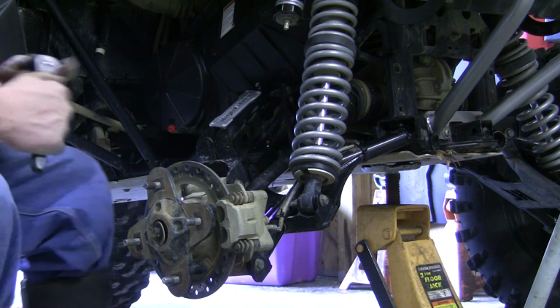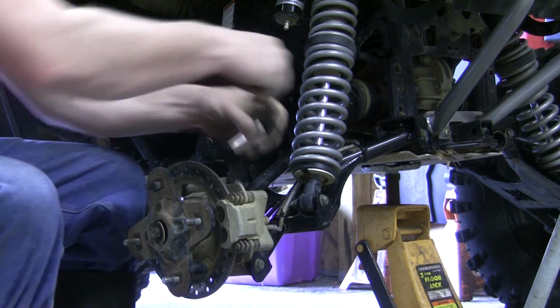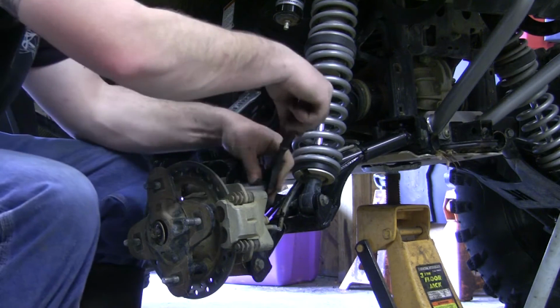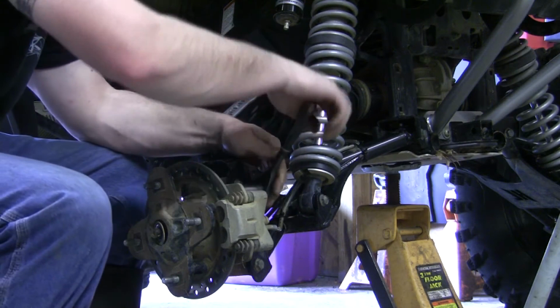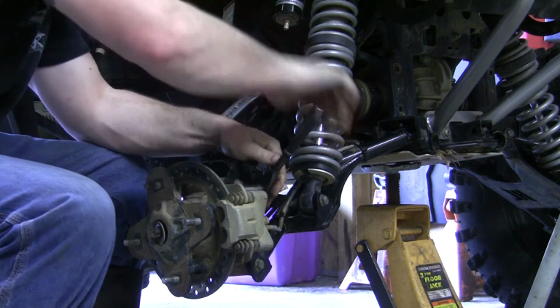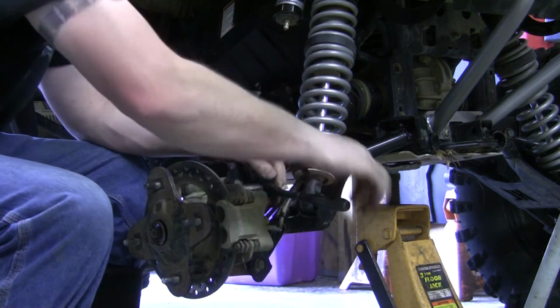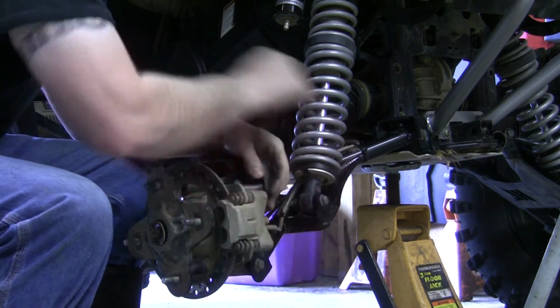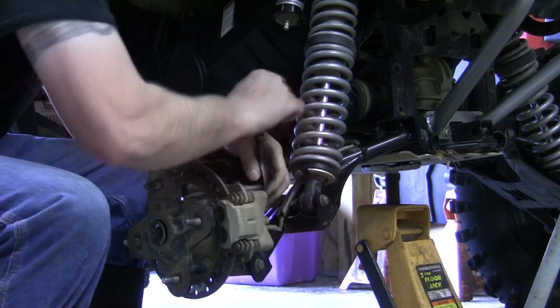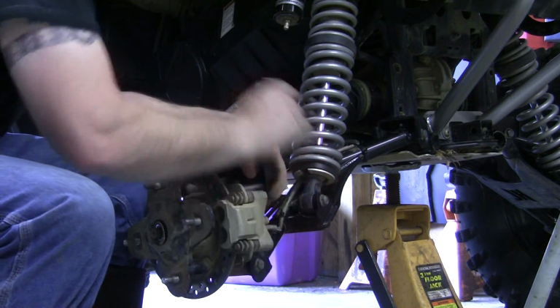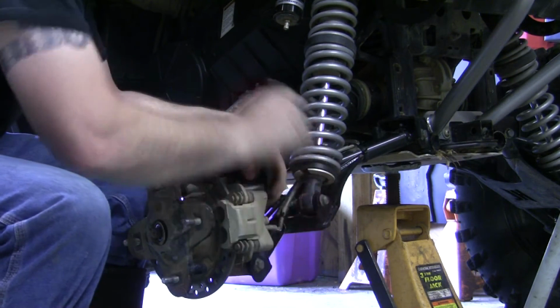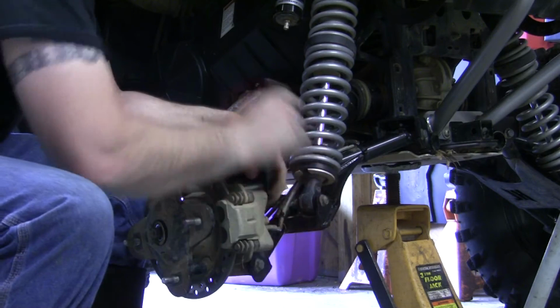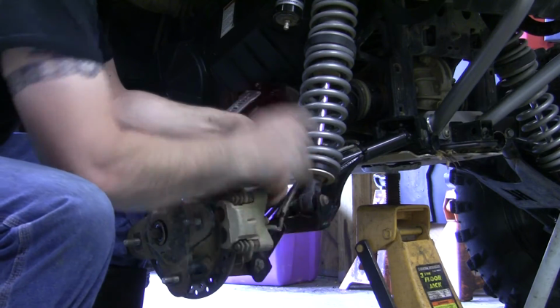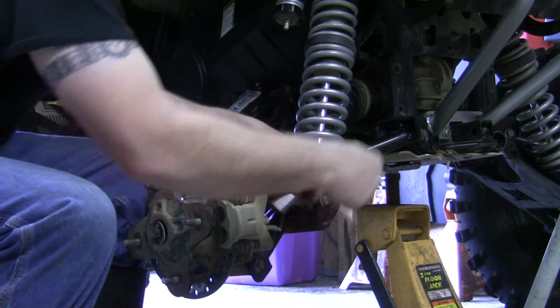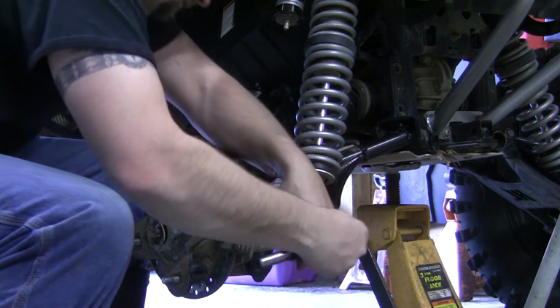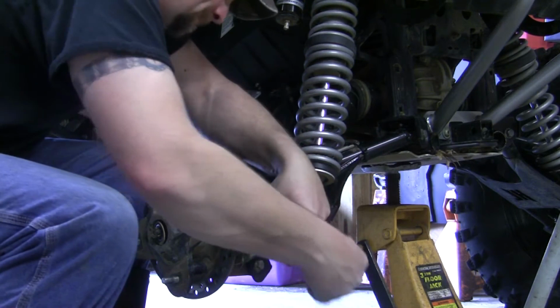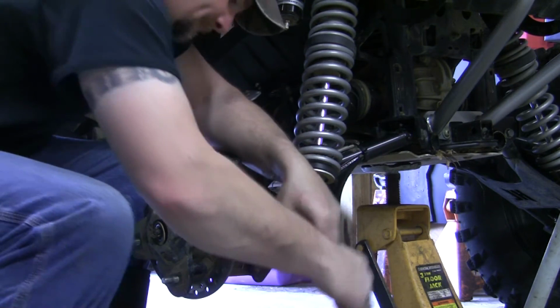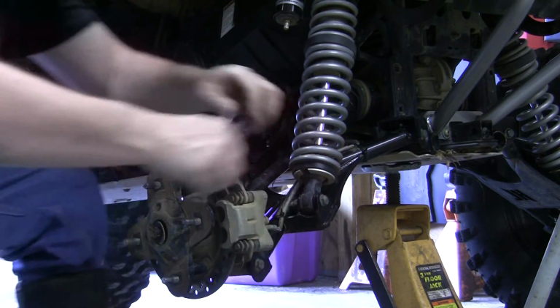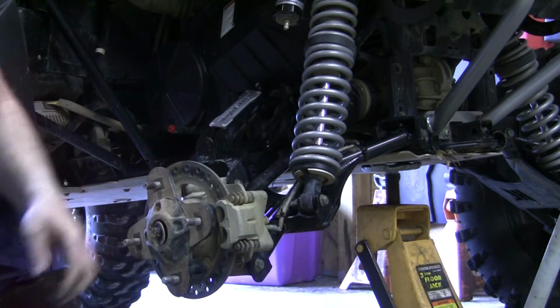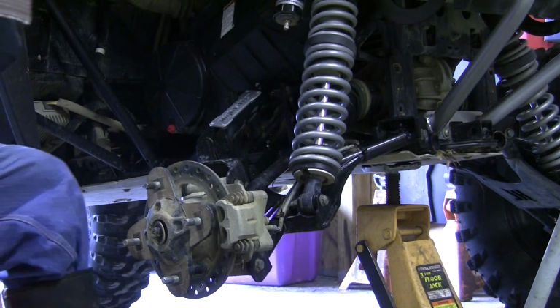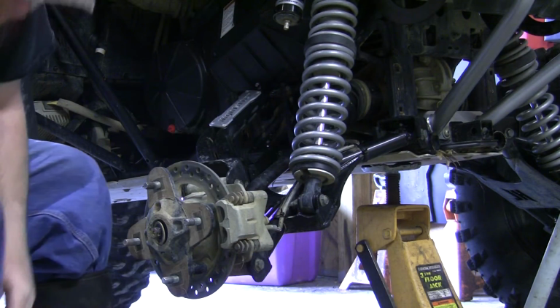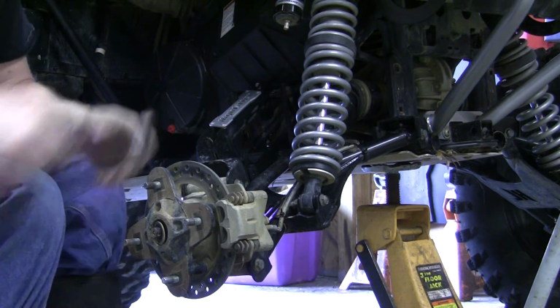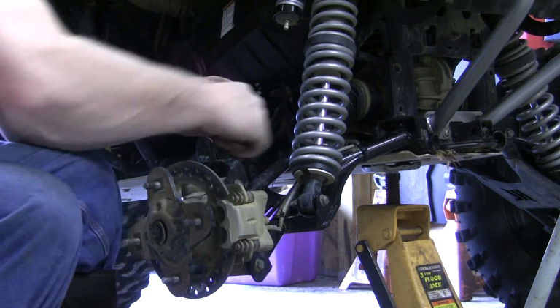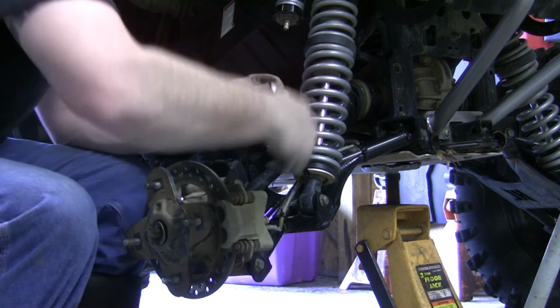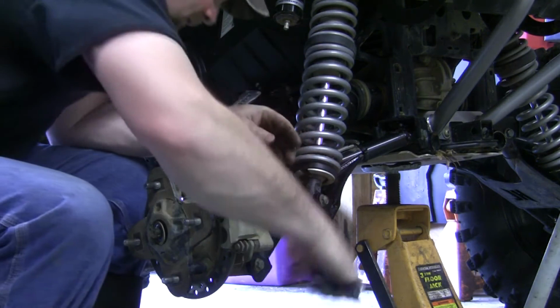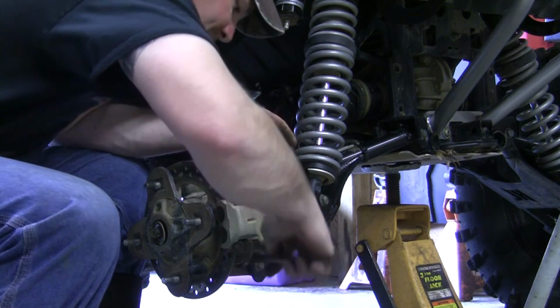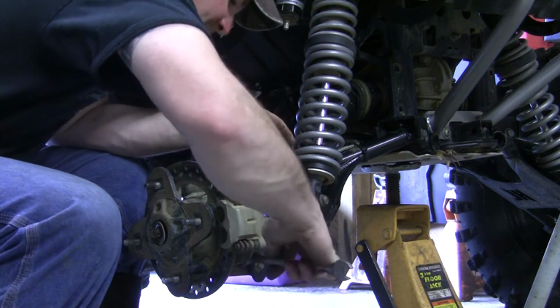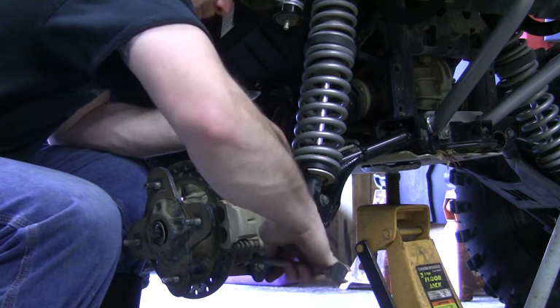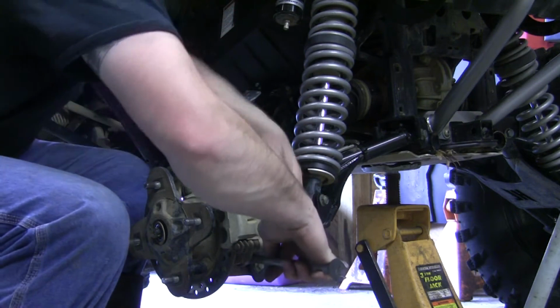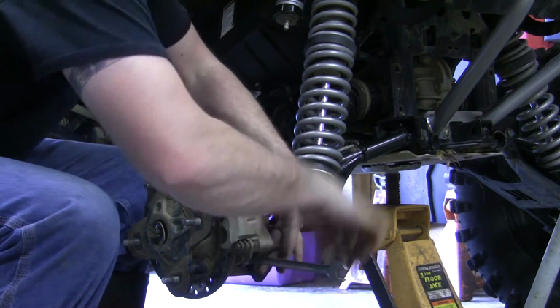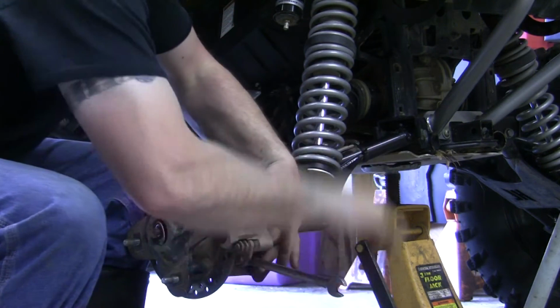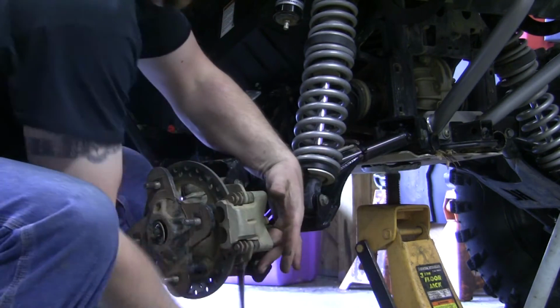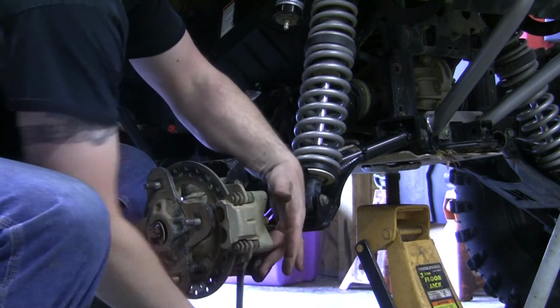Next, go ahead and pull this brake caliper. These two brake caliper bolts are 15mm. The bottom one you've got to use a wrench on, but the top one you can get a ratchet on.